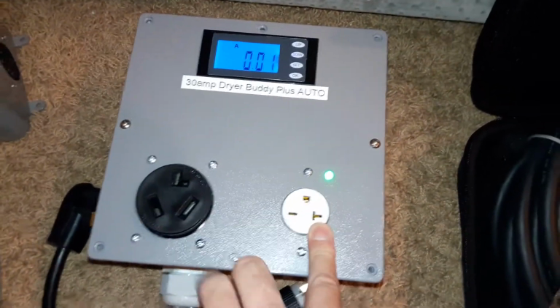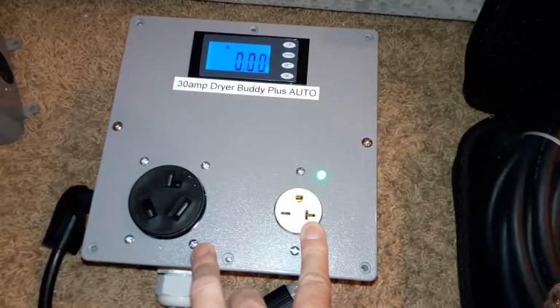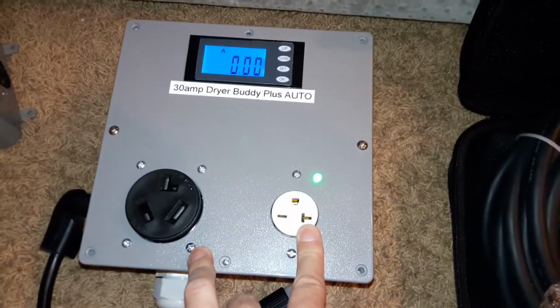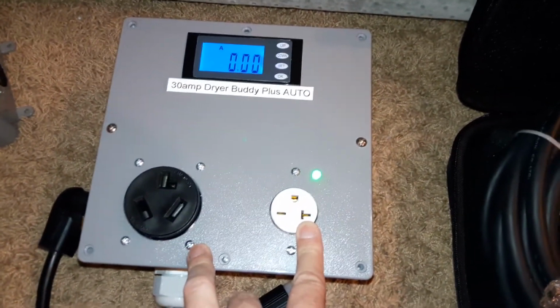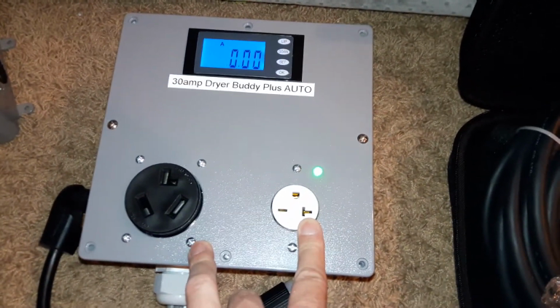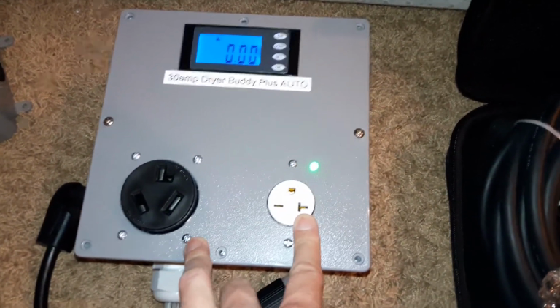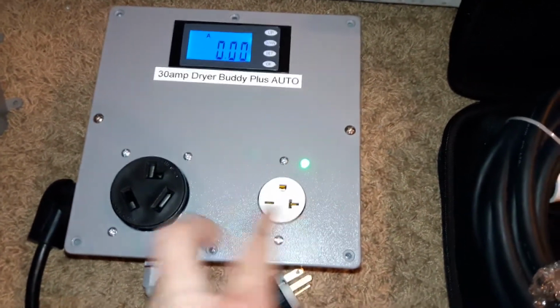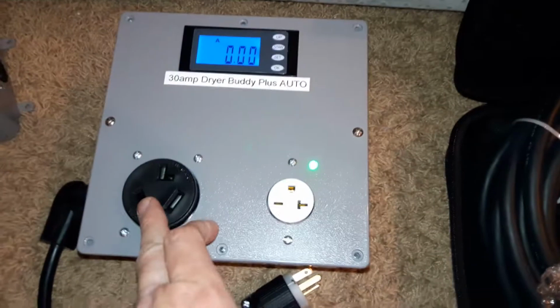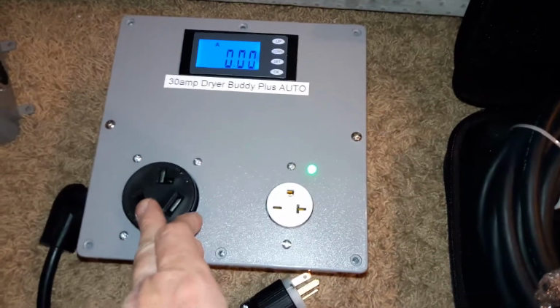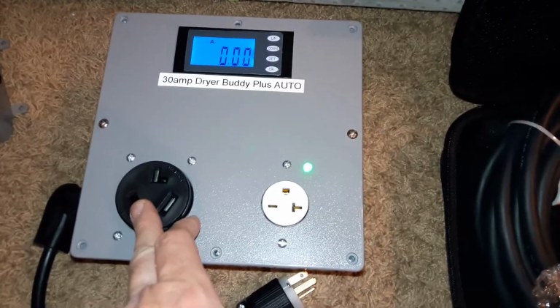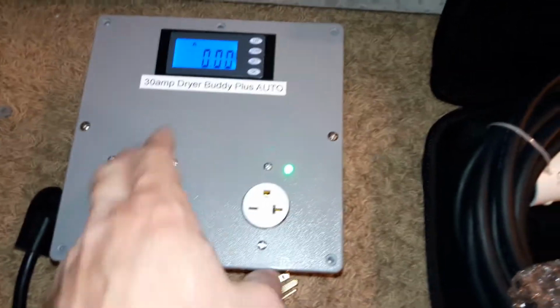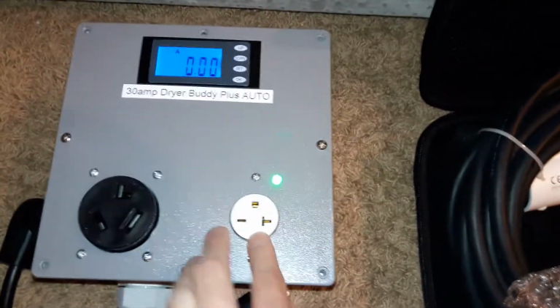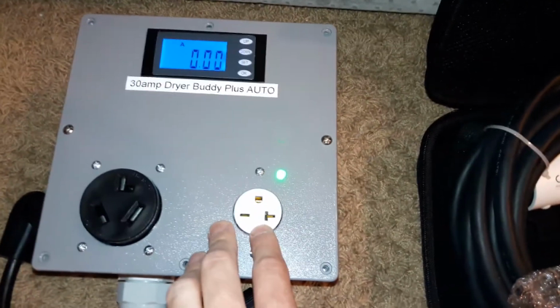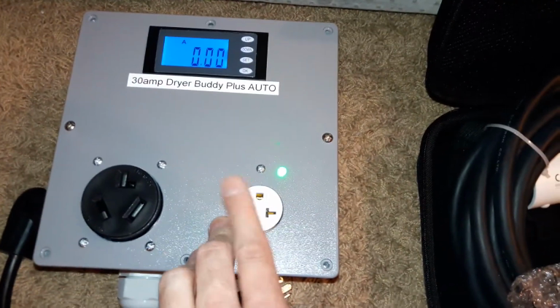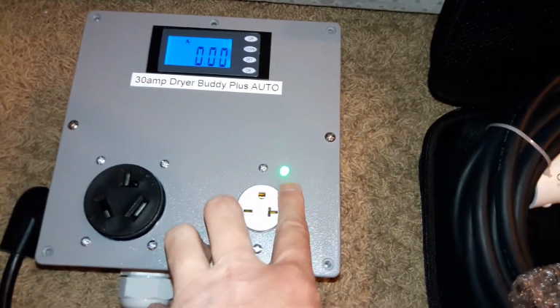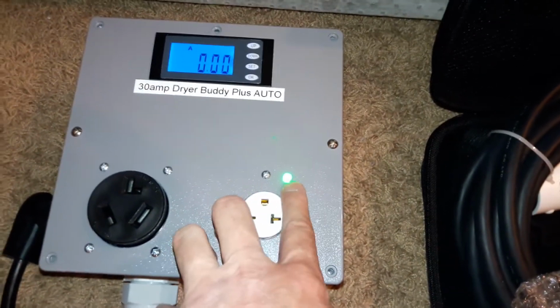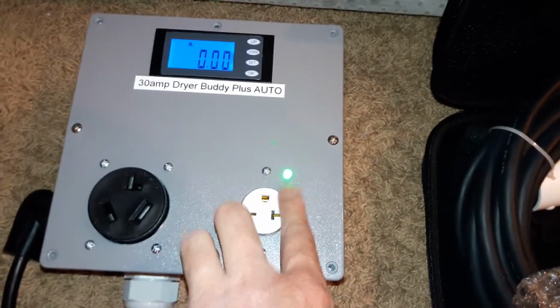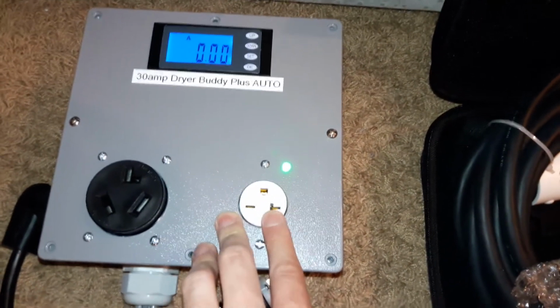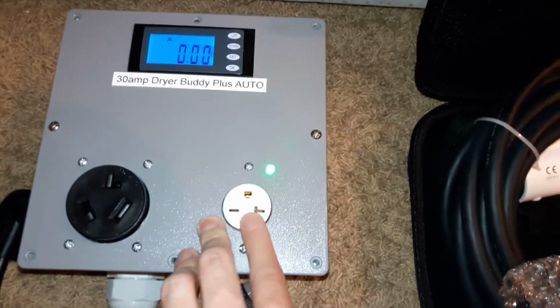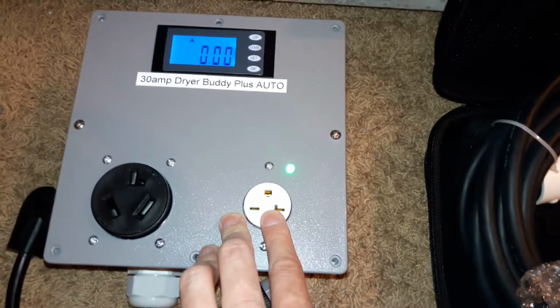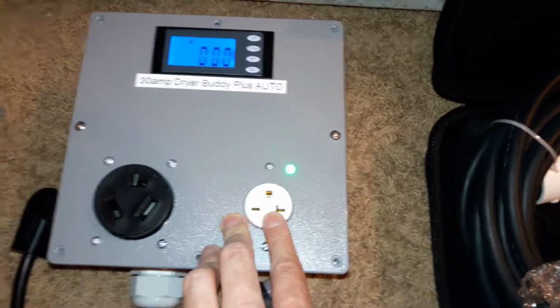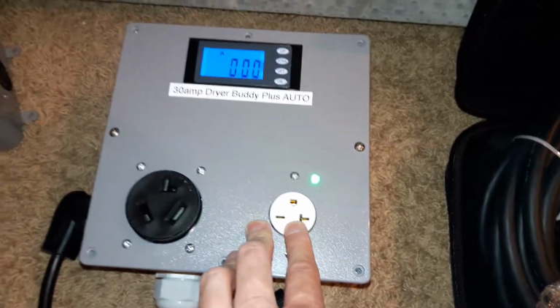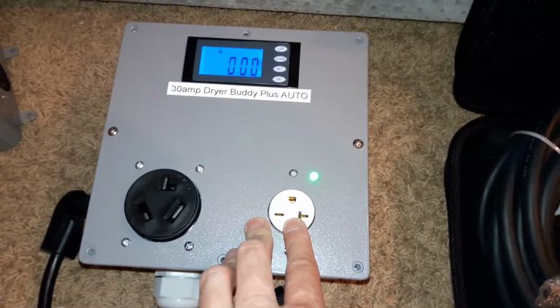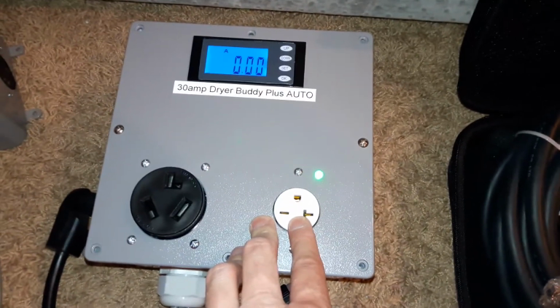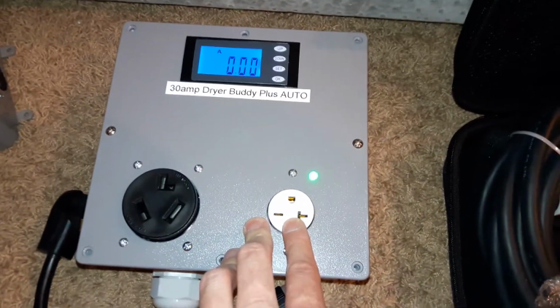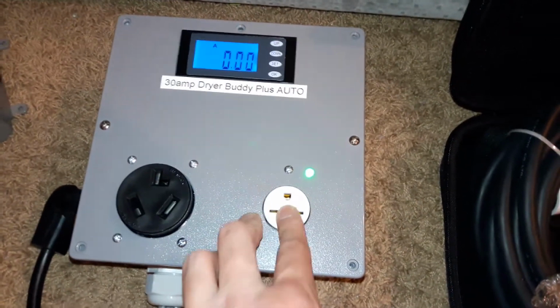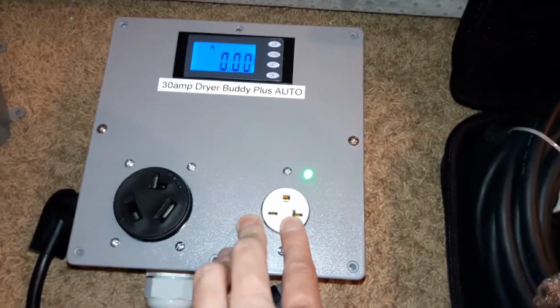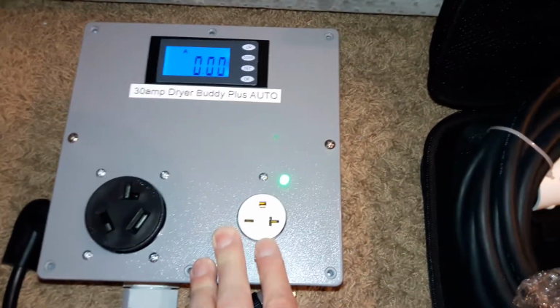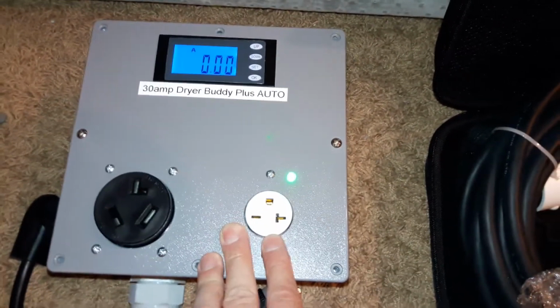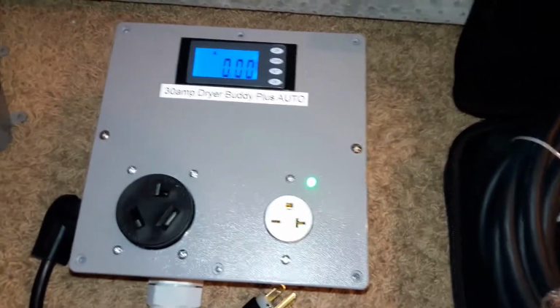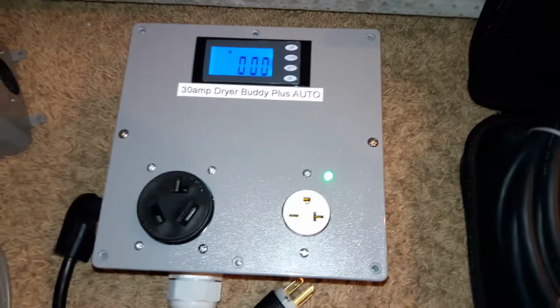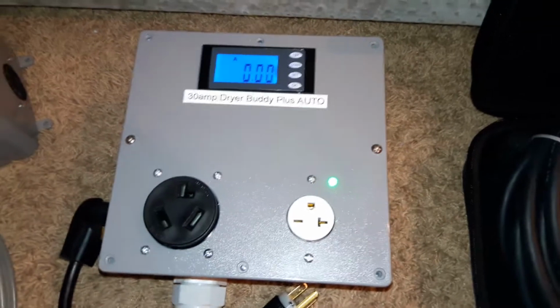So here's your EVSC. Anytime the dryer is turned on, the unit automatically disconnects power and the pilot light goes out for the EVSC. When the dryer is done running its load, power is restored to this outlet and the car may be charged.